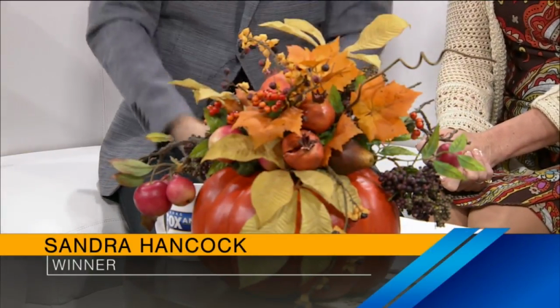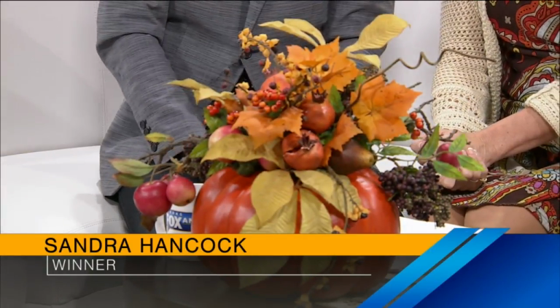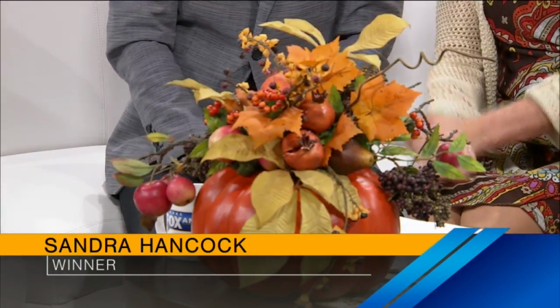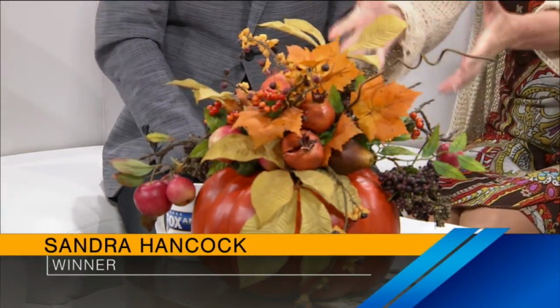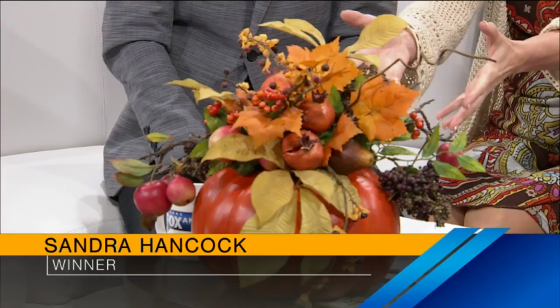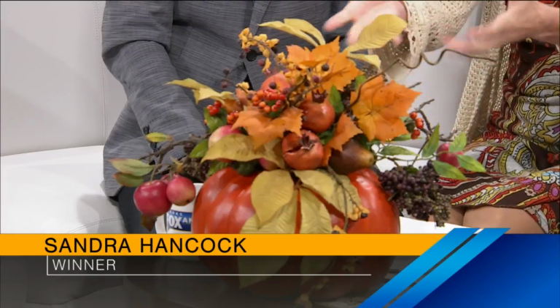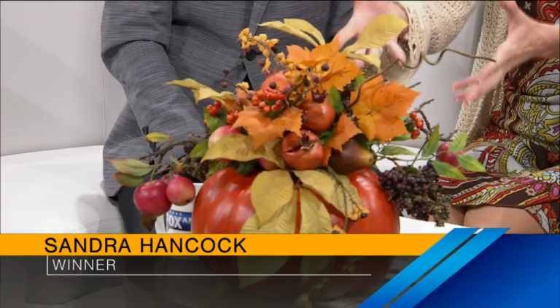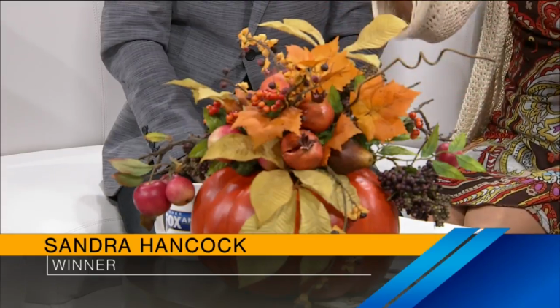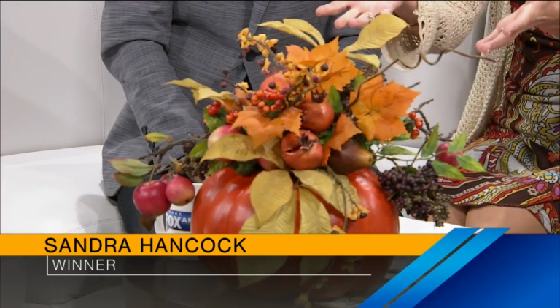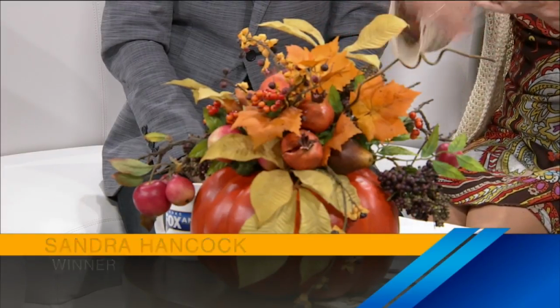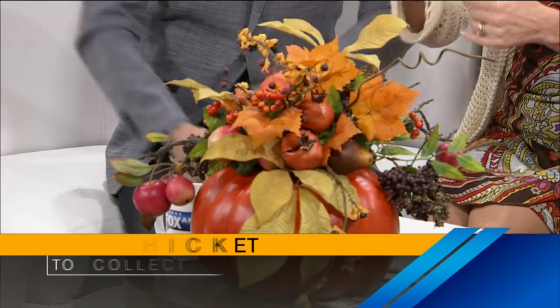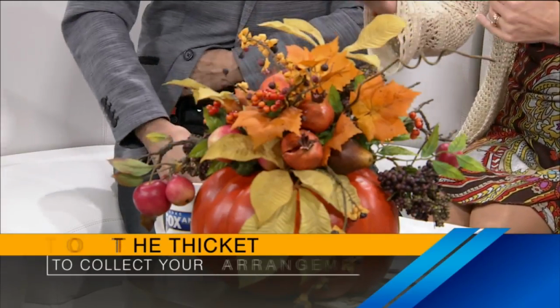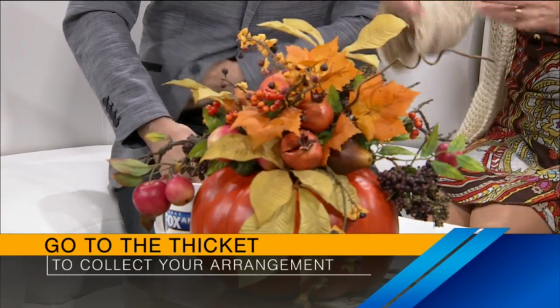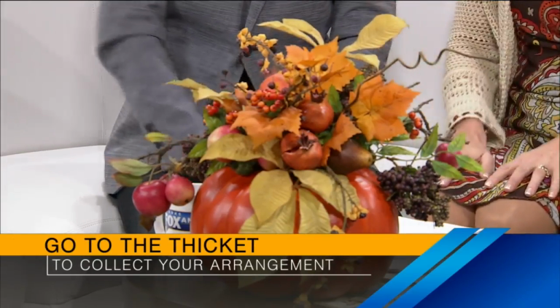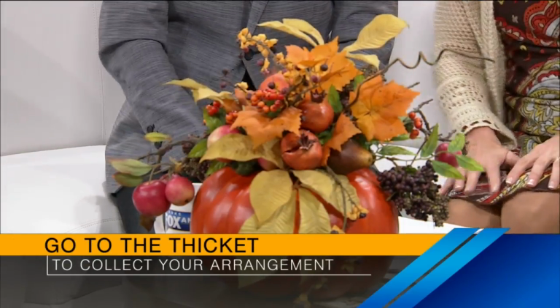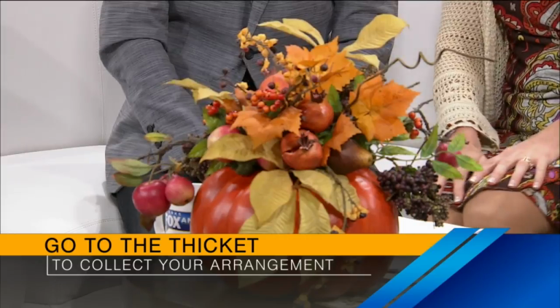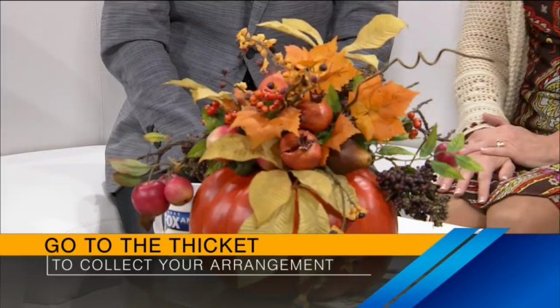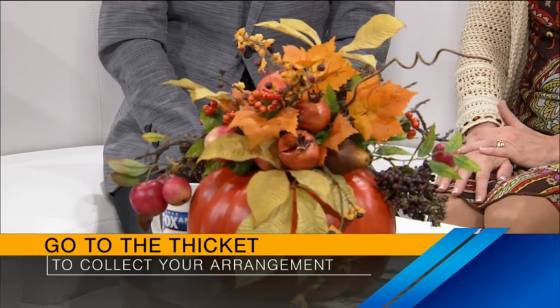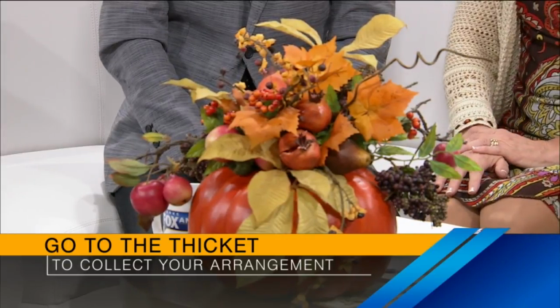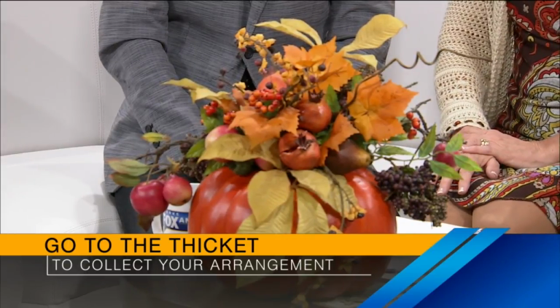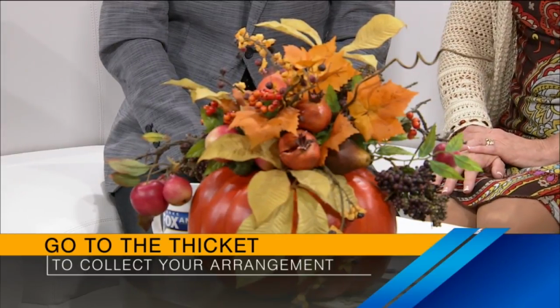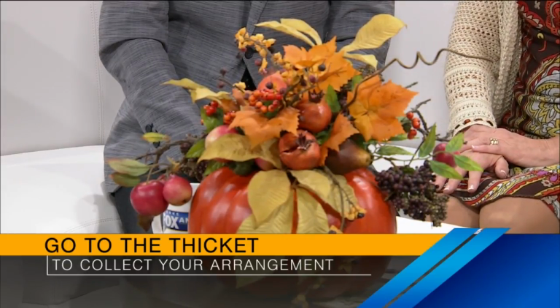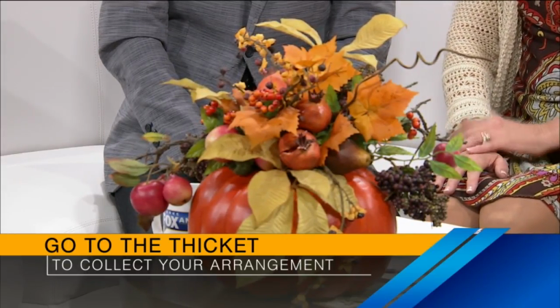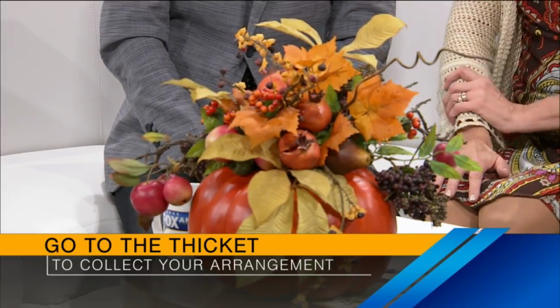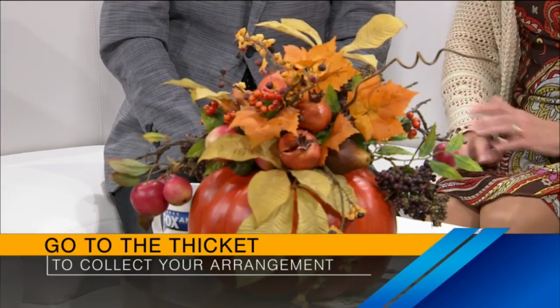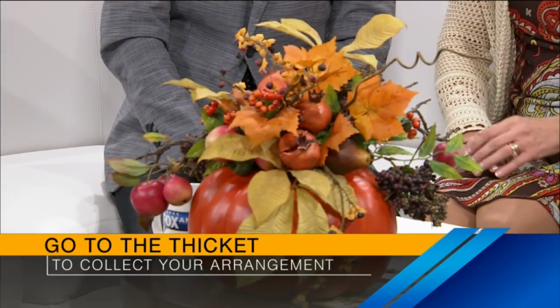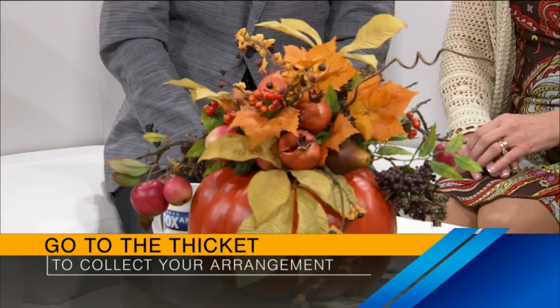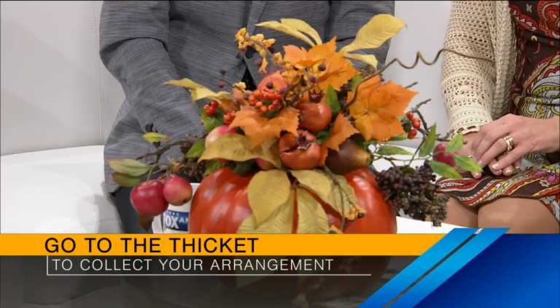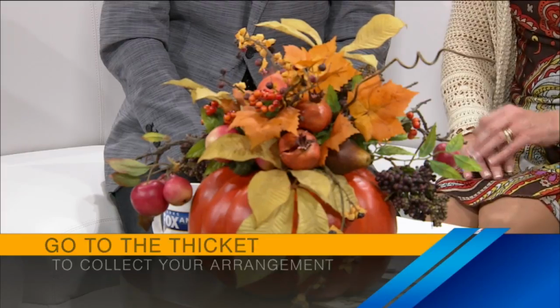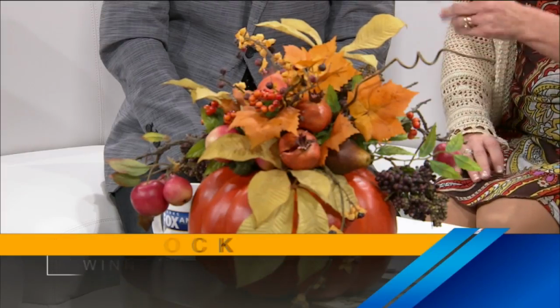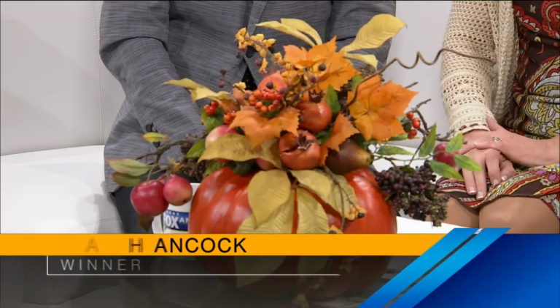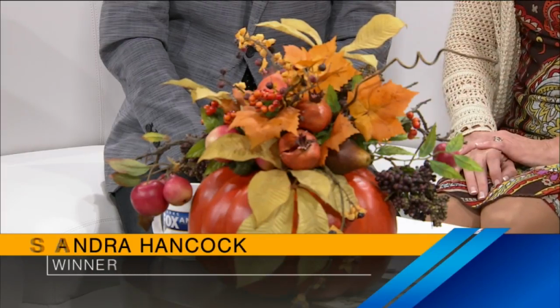We're going to let The Thicket come pick this up, and you can pick it up there tomorrow or after. Congratulations on your prize. We will also send you a Facebook notification that you won, in case you're not watching — which you should be, Sandra, just so you know.